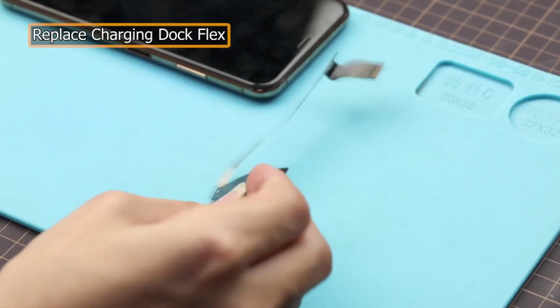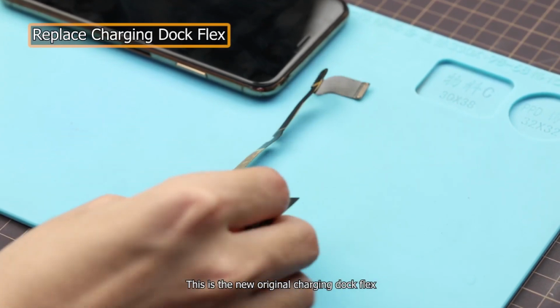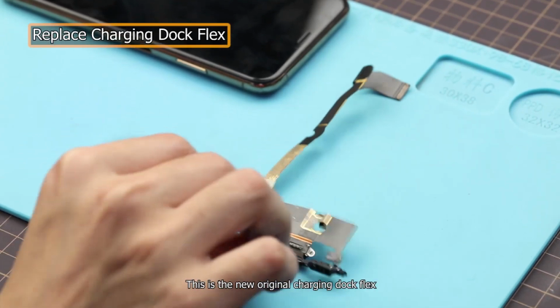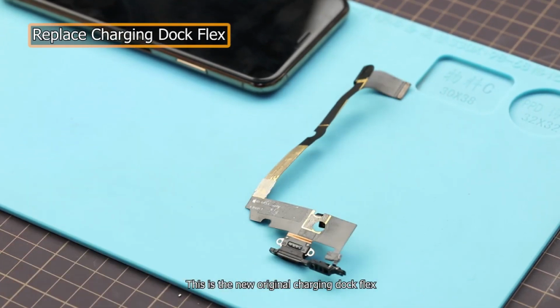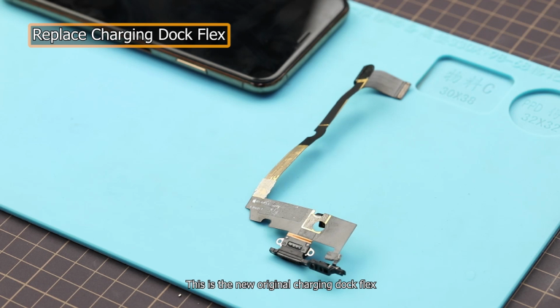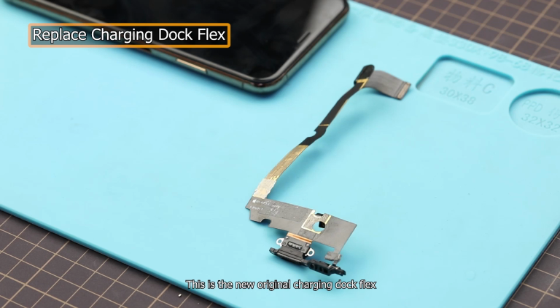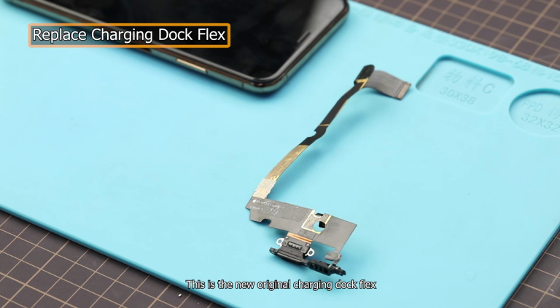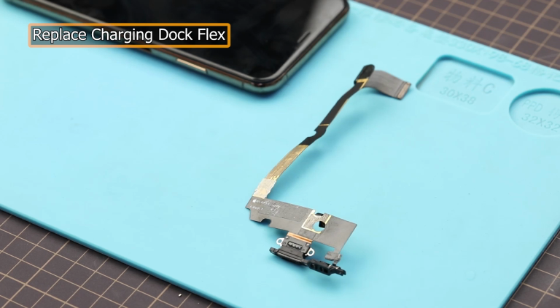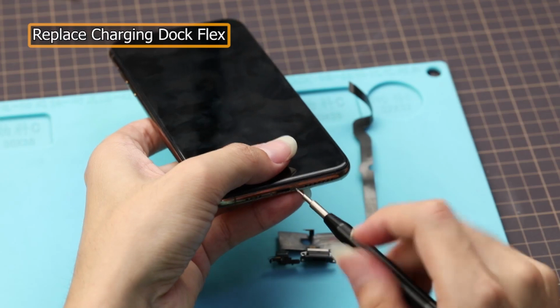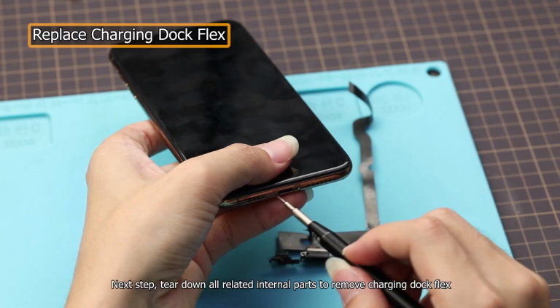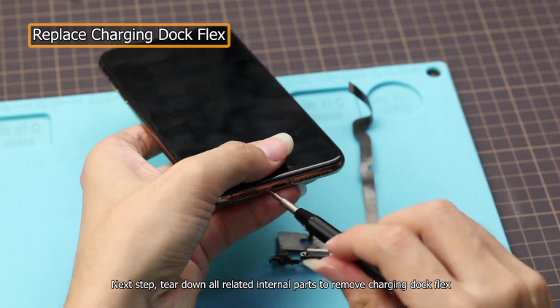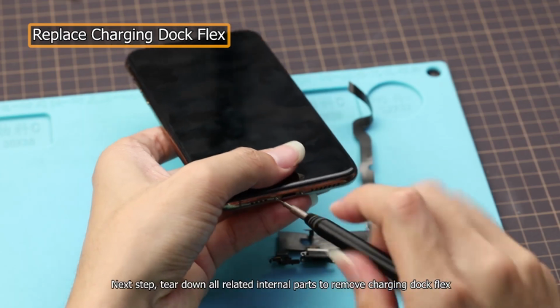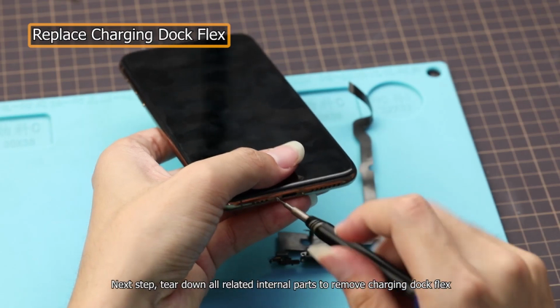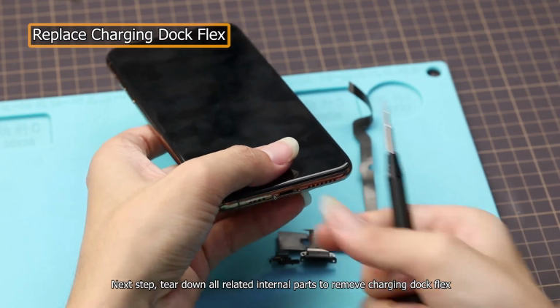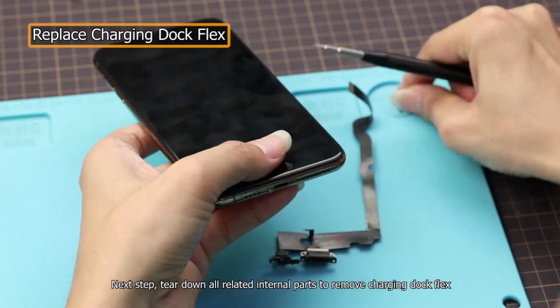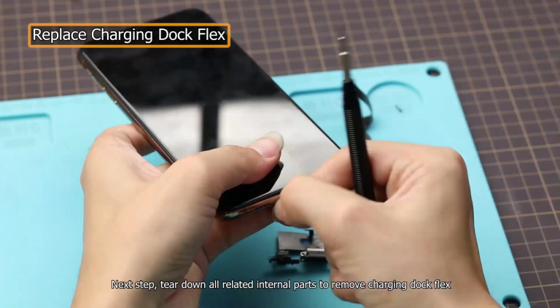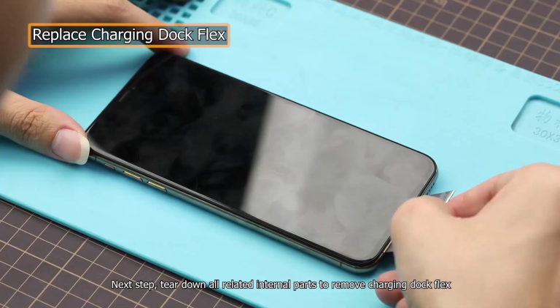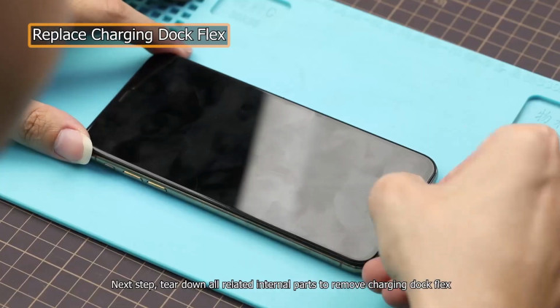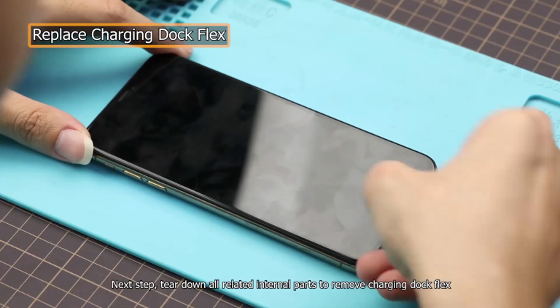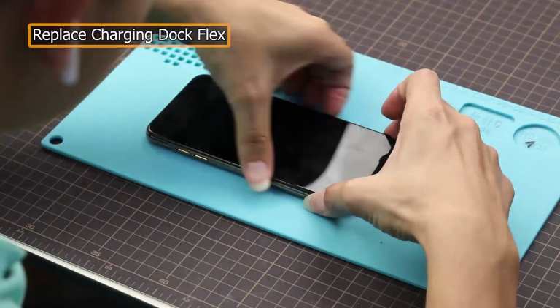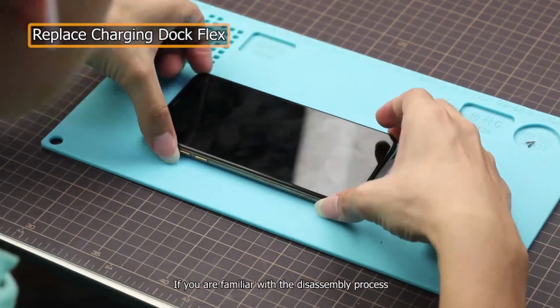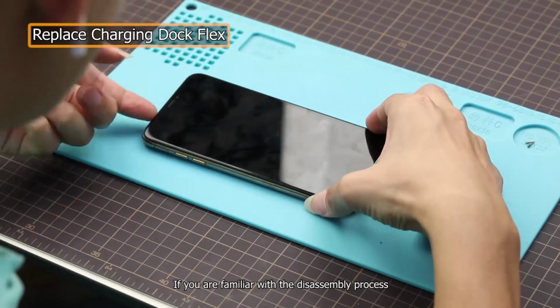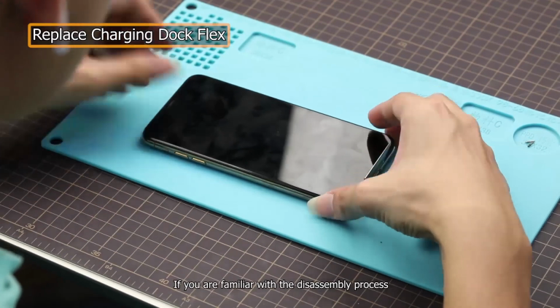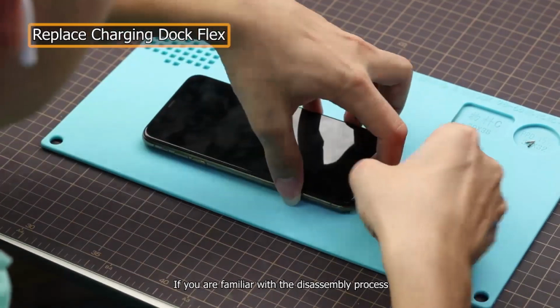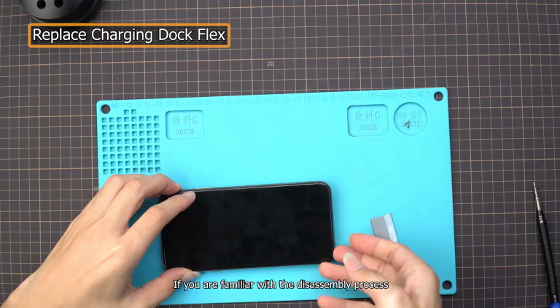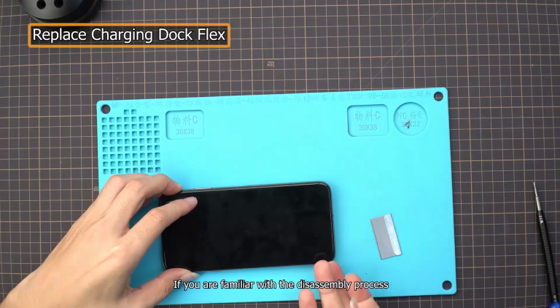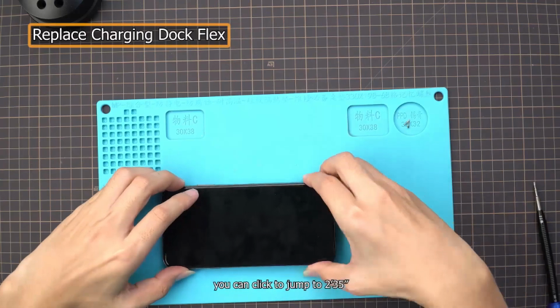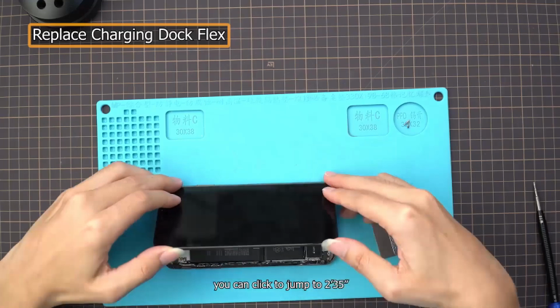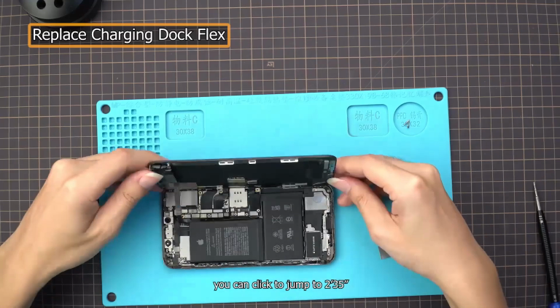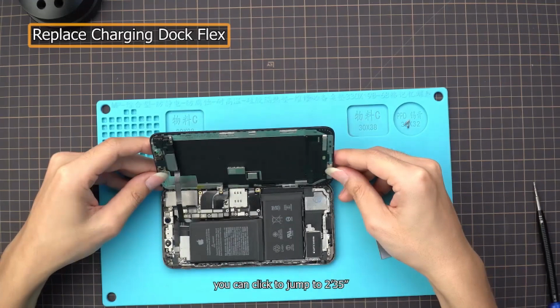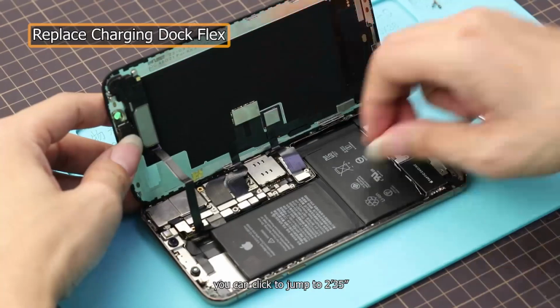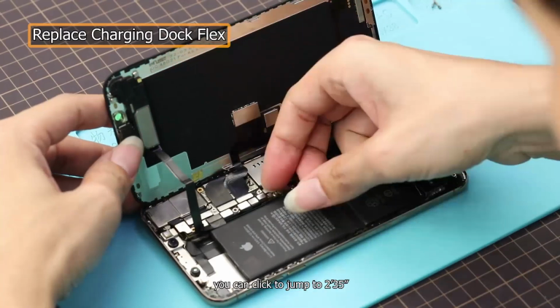This is the new original charging dock flex. Next, we tear down all related internal parts to remove the charging dock flex. If you are familiar with the disassembly process, you can click to jump to 2 minutes 35 seconds.